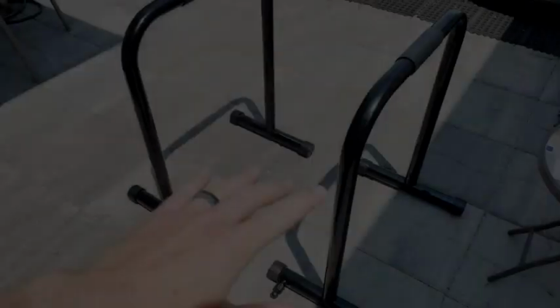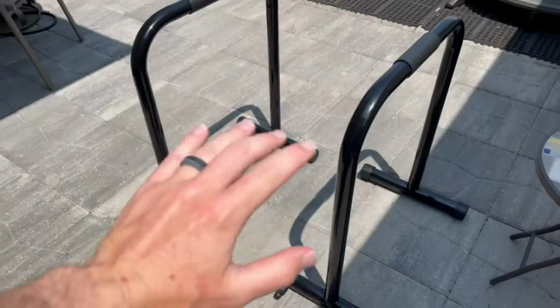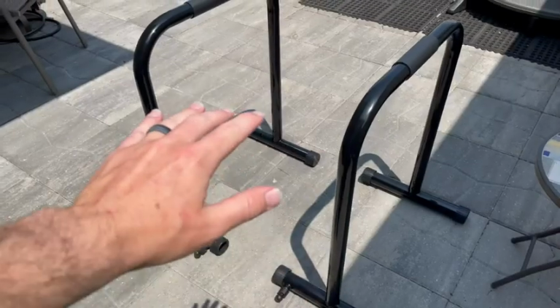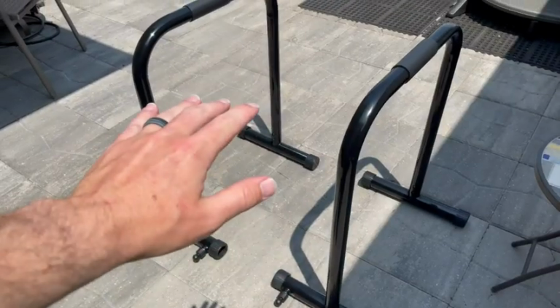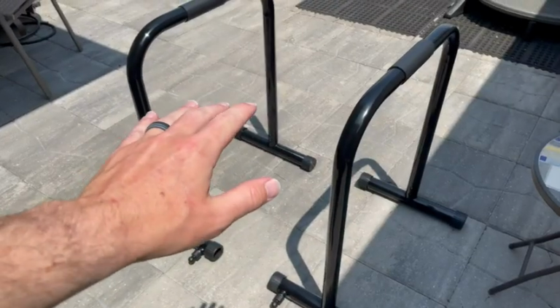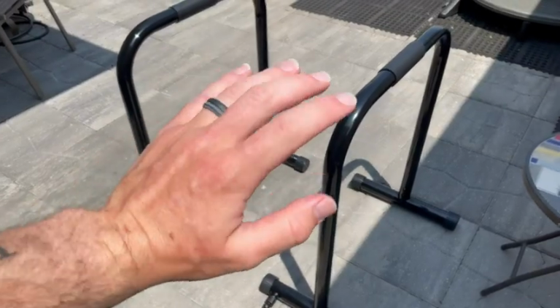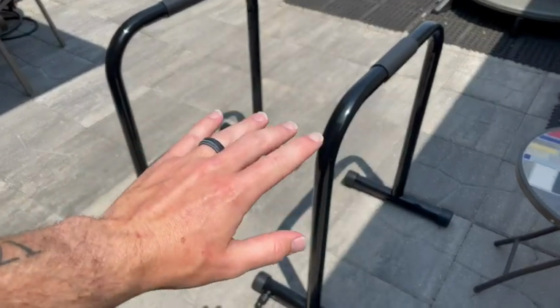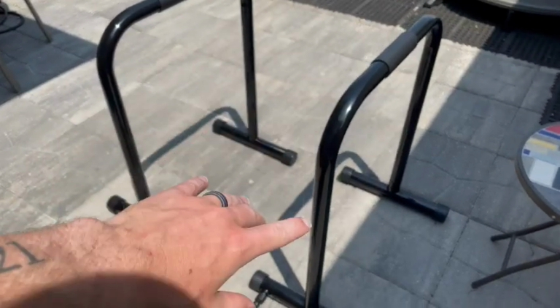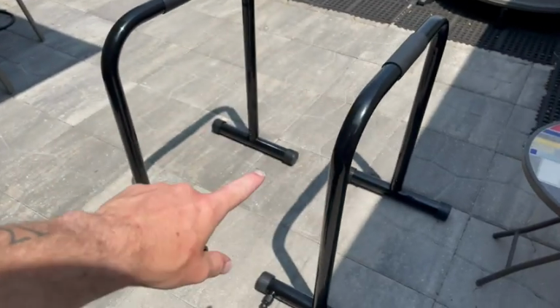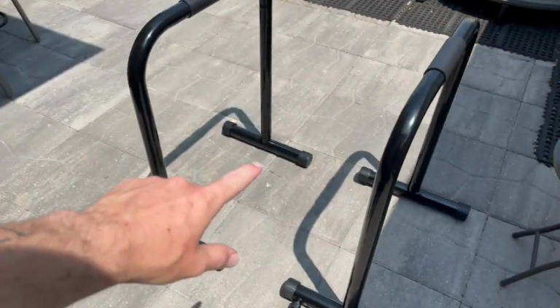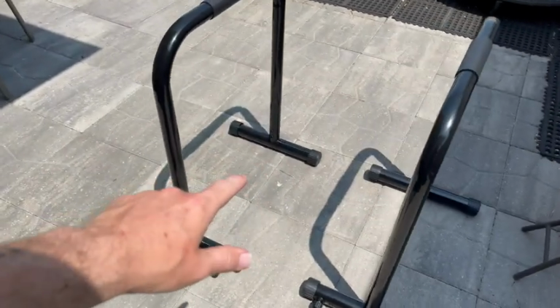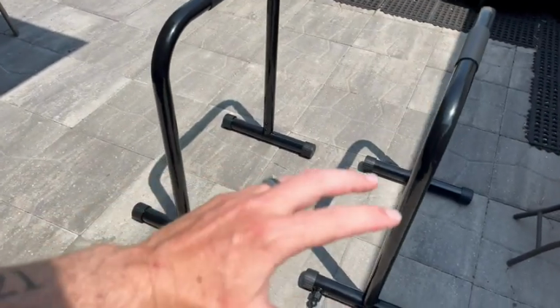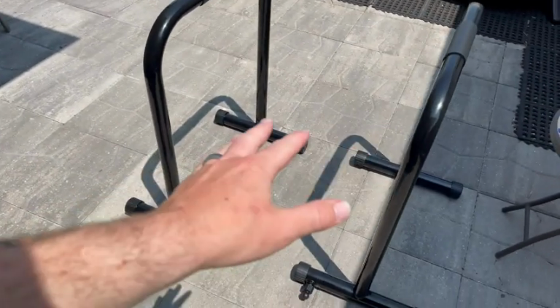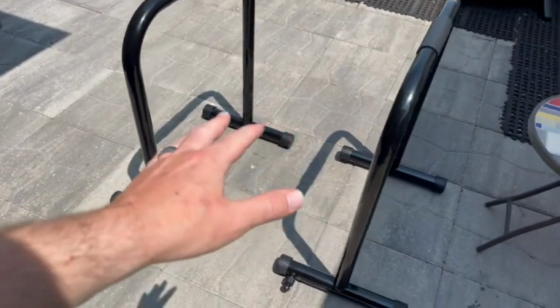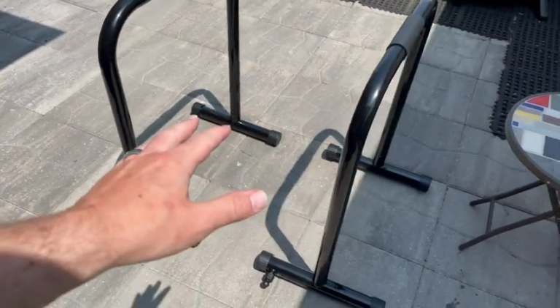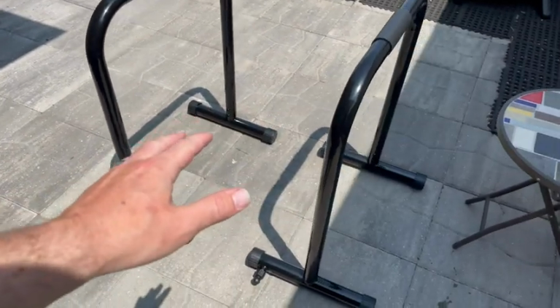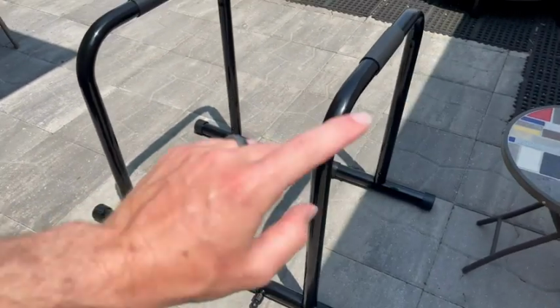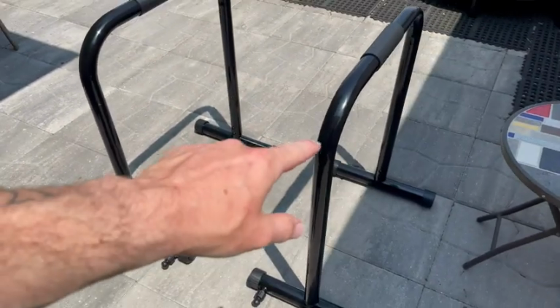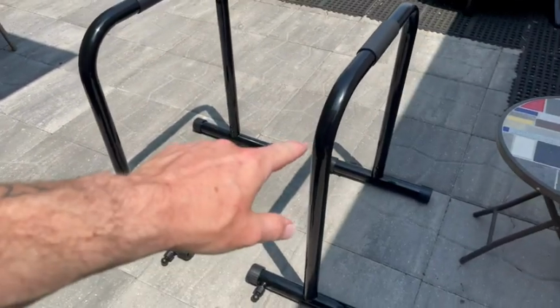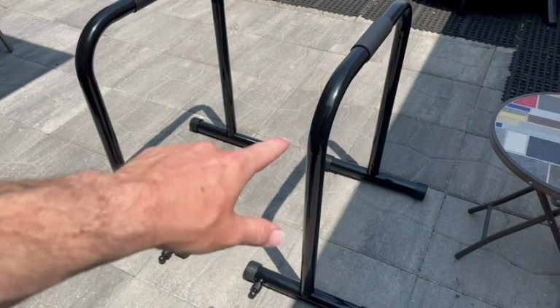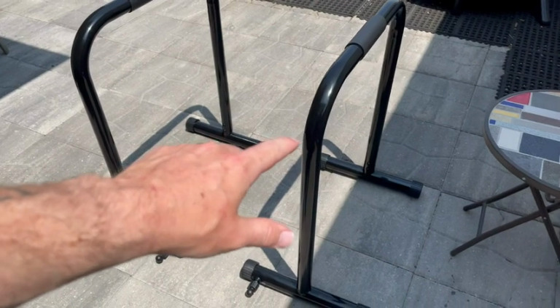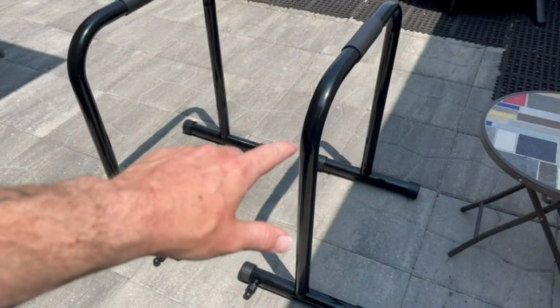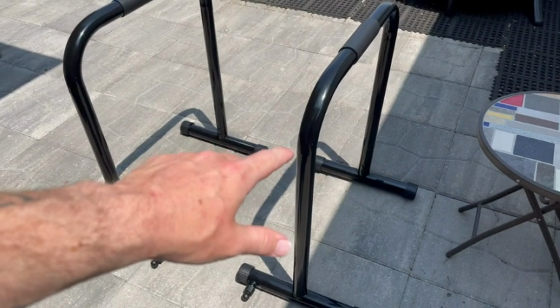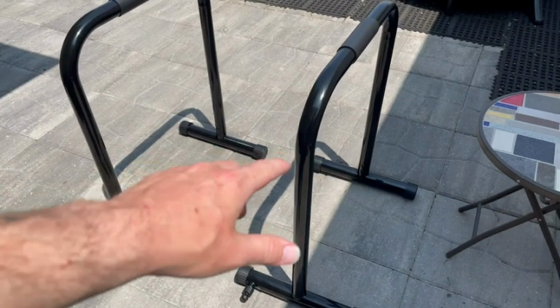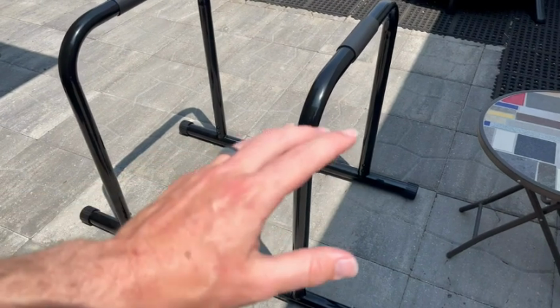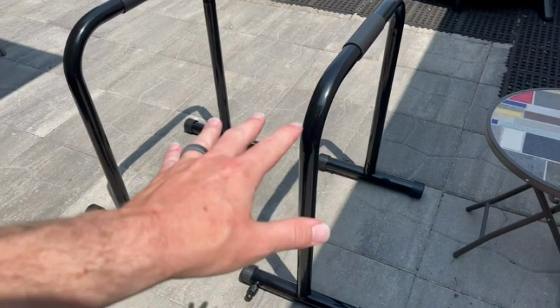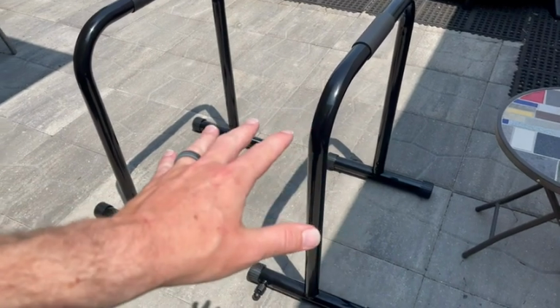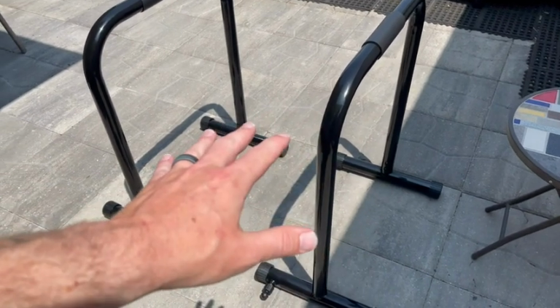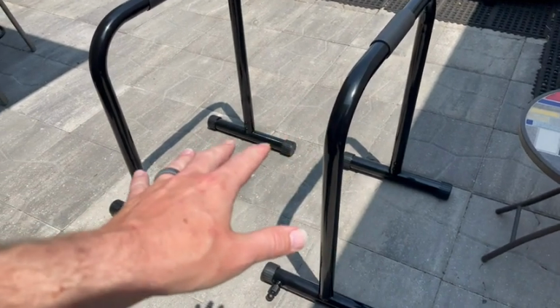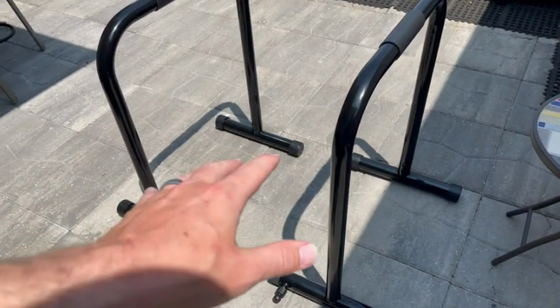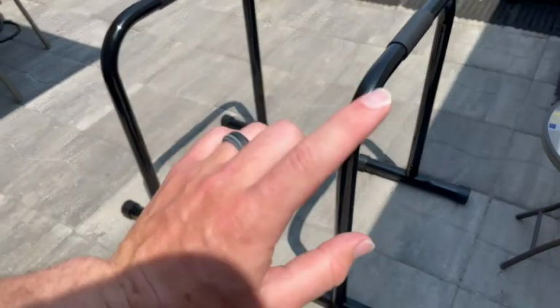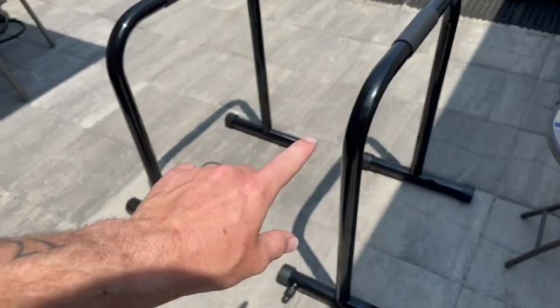I just received these RE Life parallel bars for my calisthenics workouts and I'm going to tell you guys what I love about them so far and why you might want to consider getting some for yourselves.